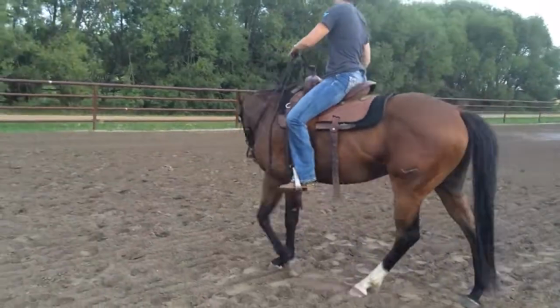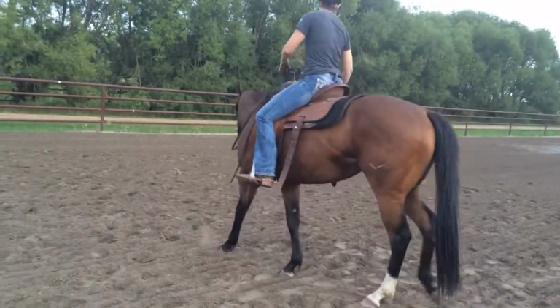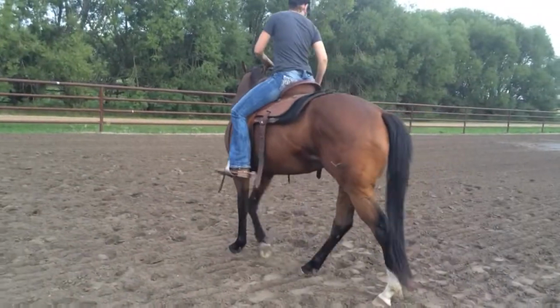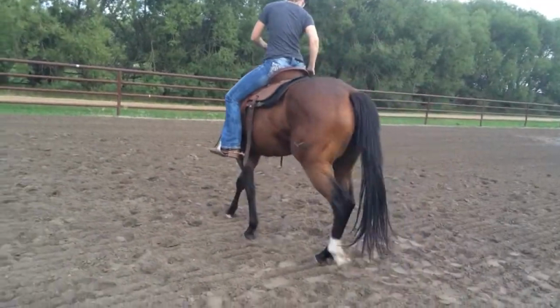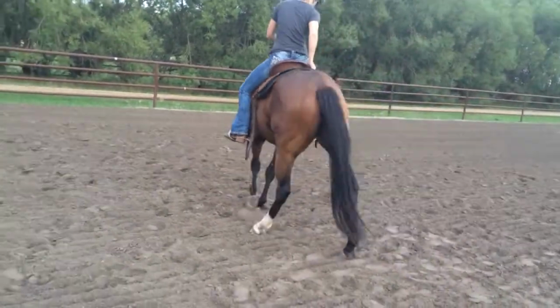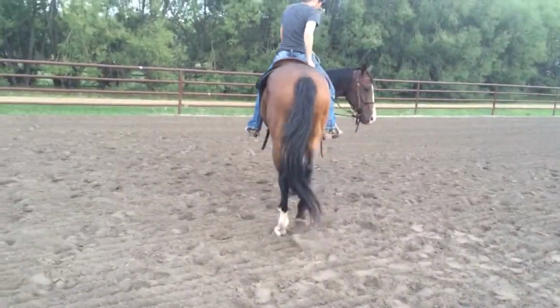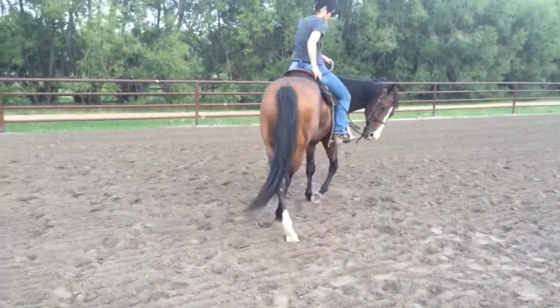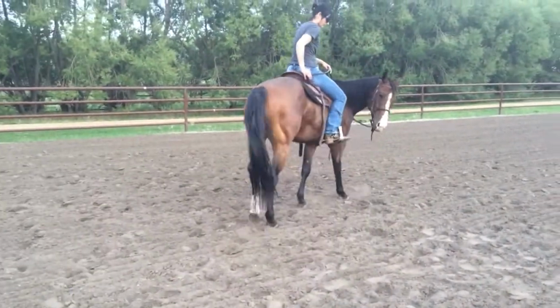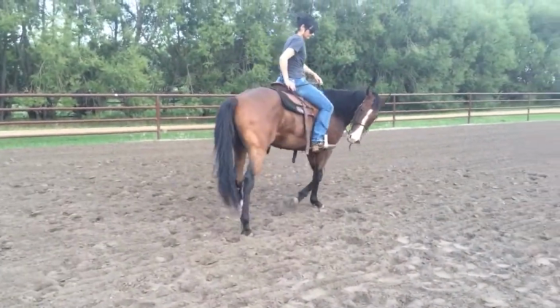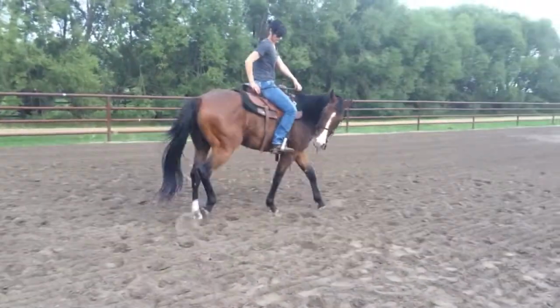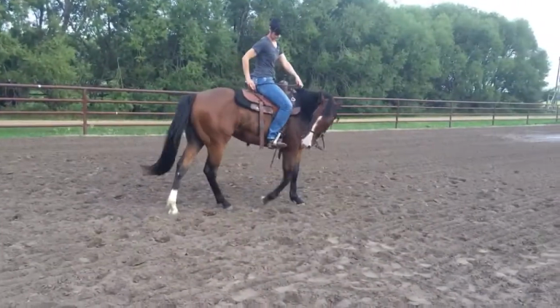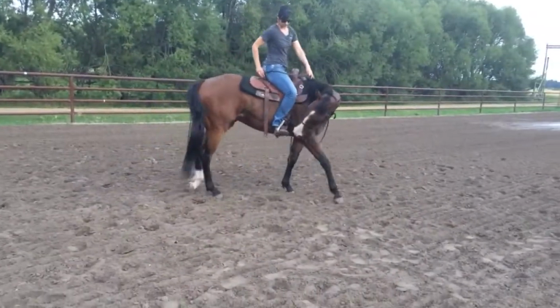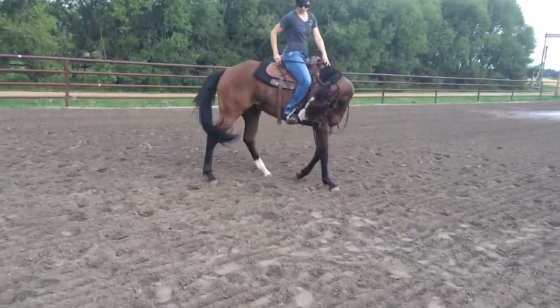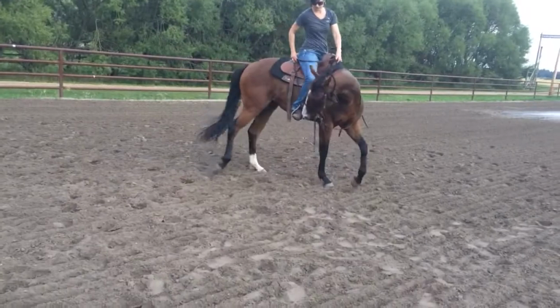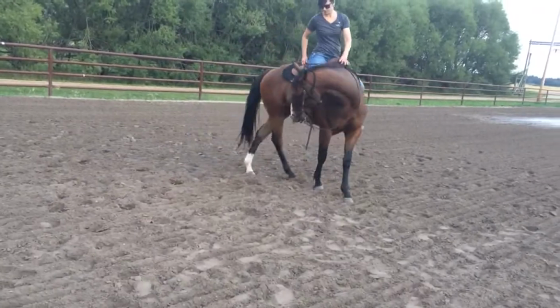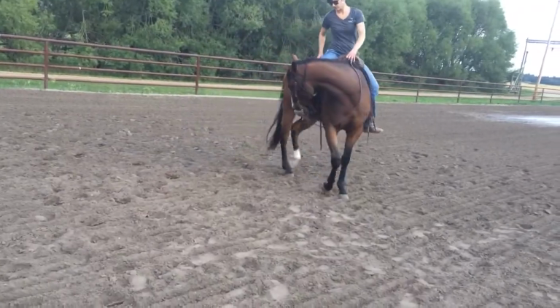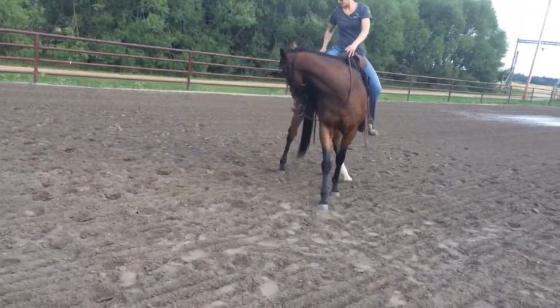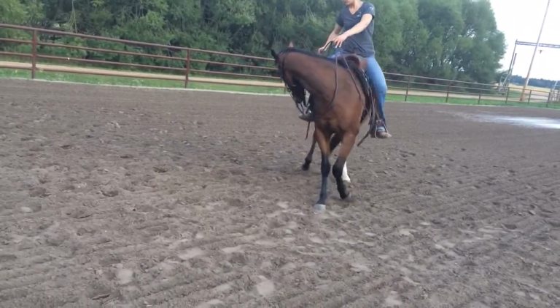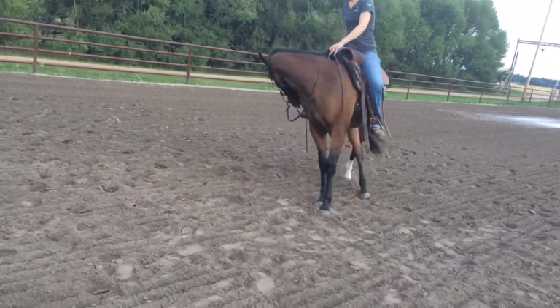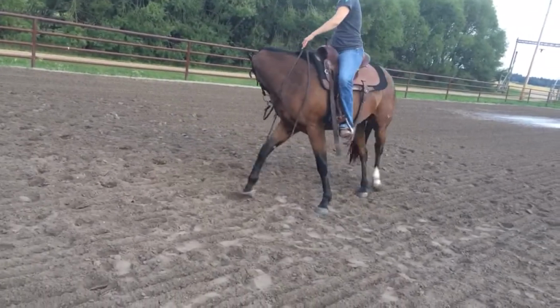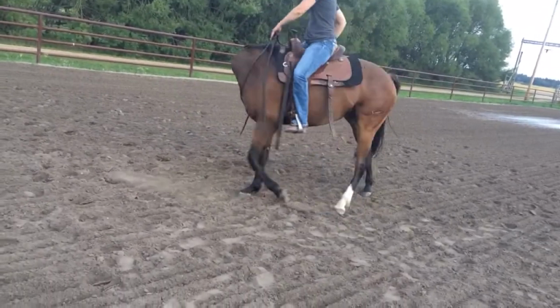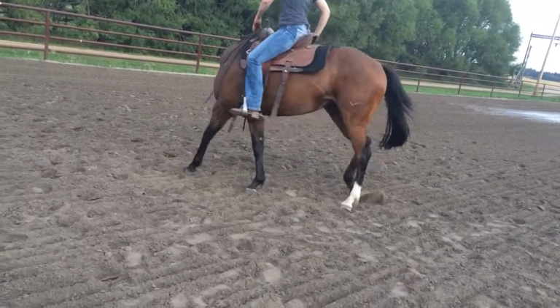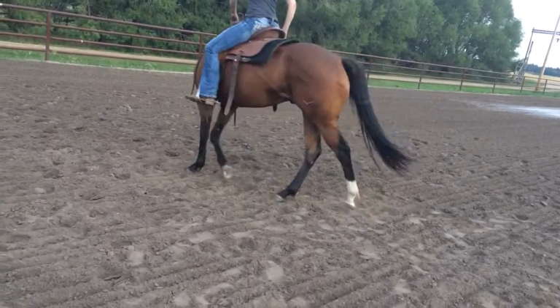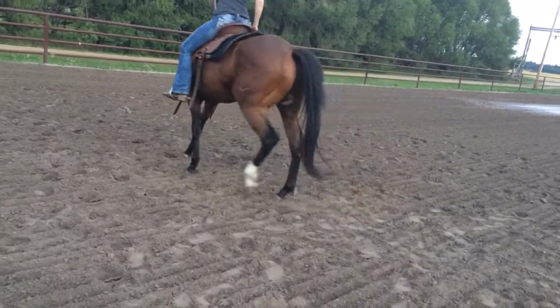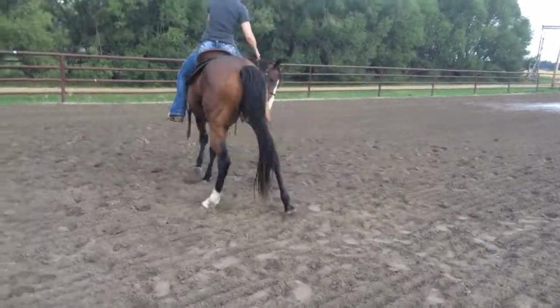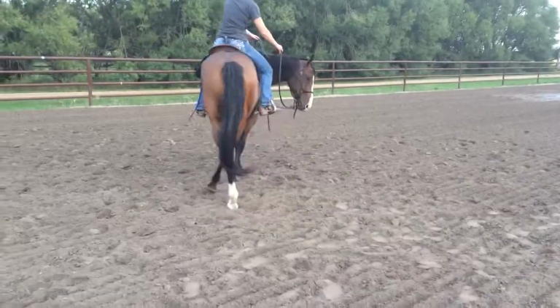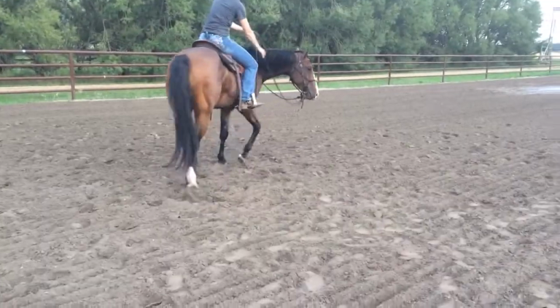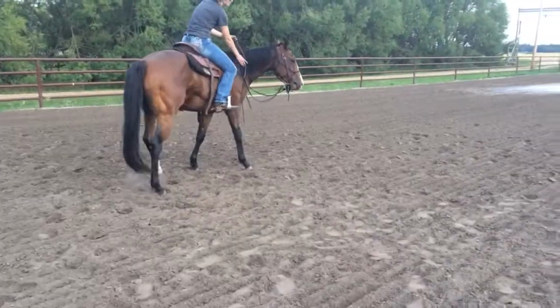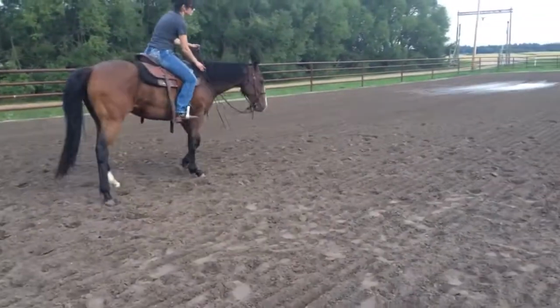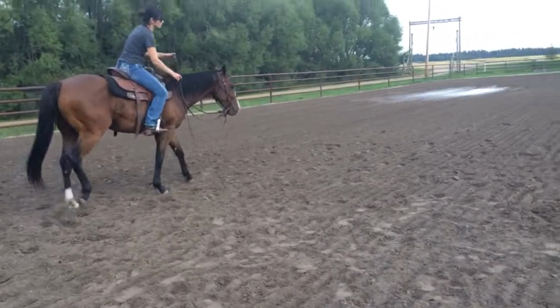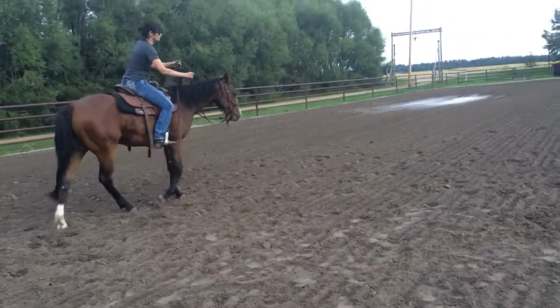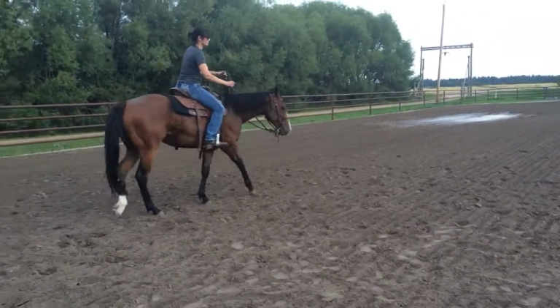Definitely. Definitely start softening. And let it go and head out onto the circle. There you go. Perfect.